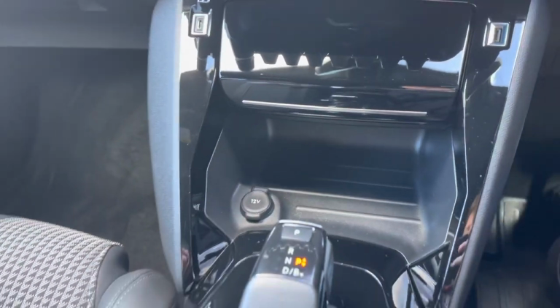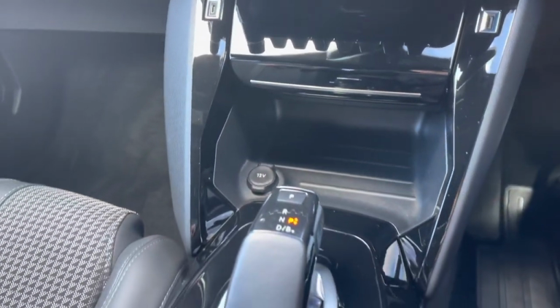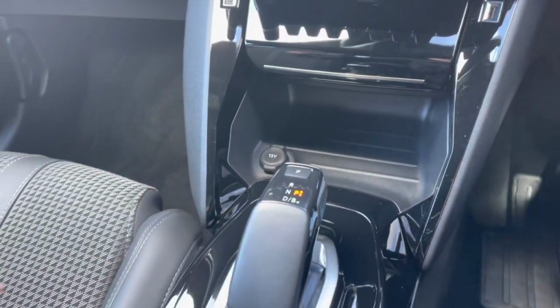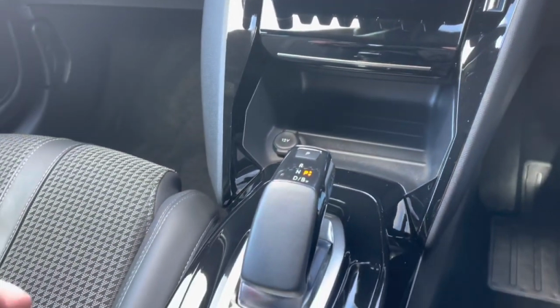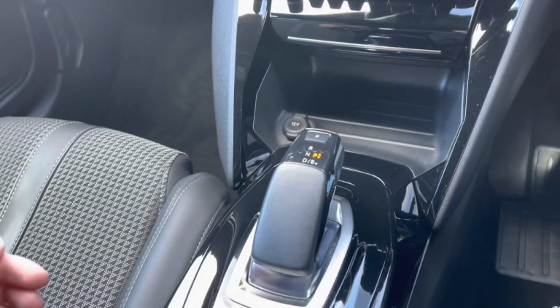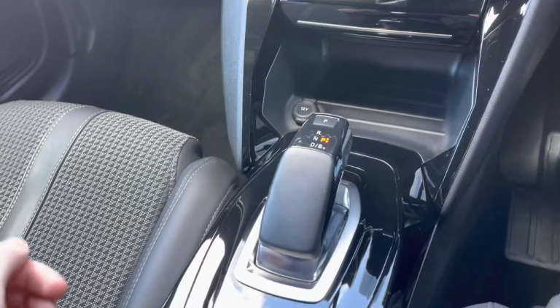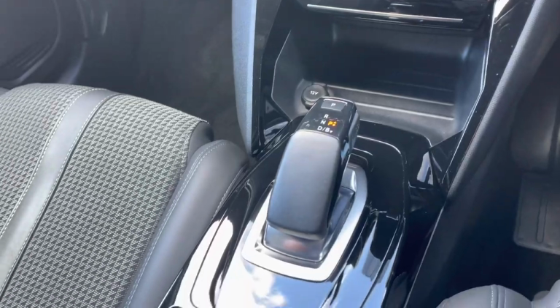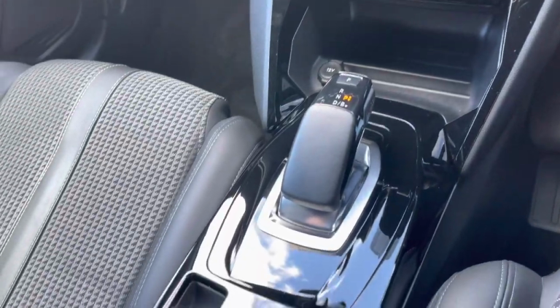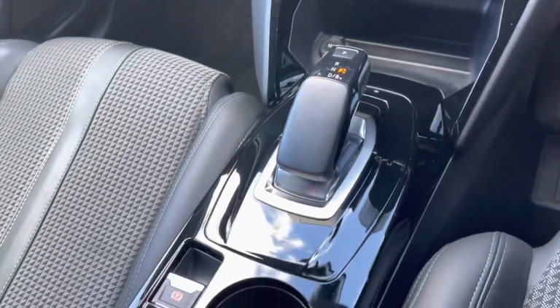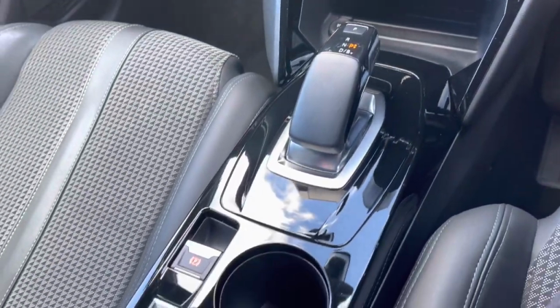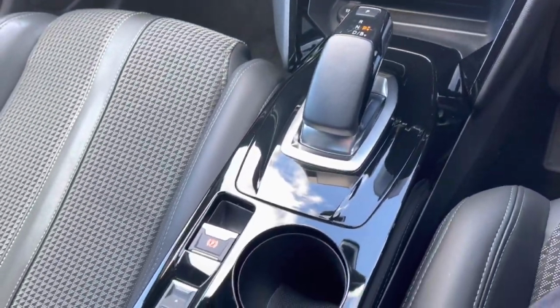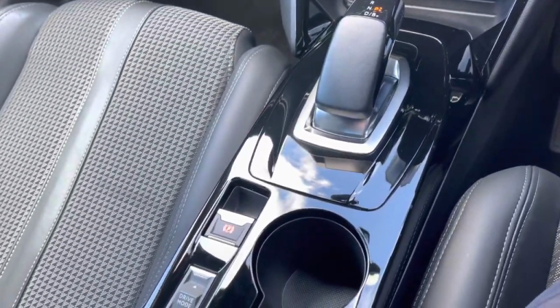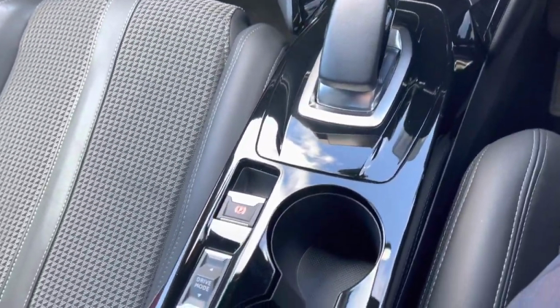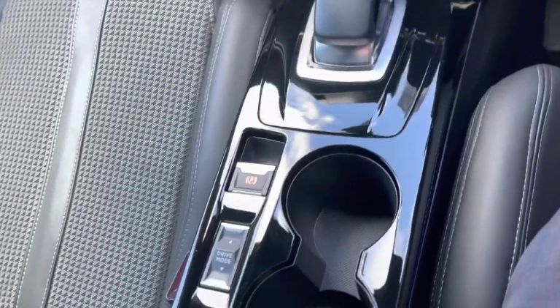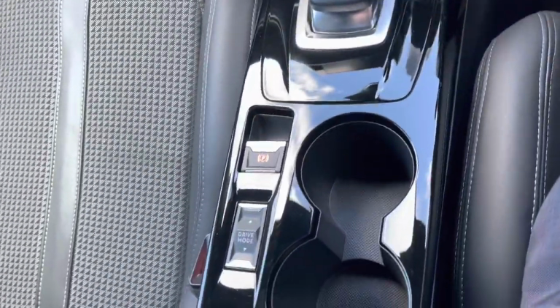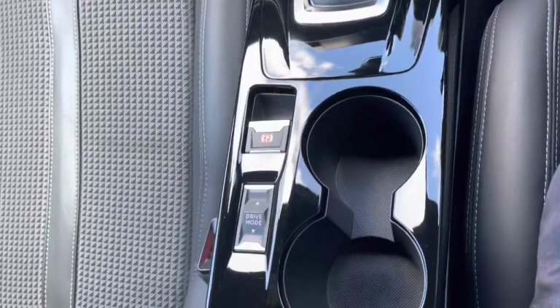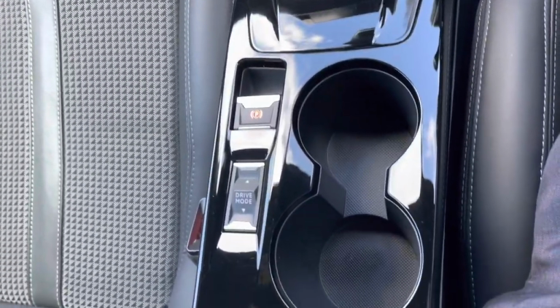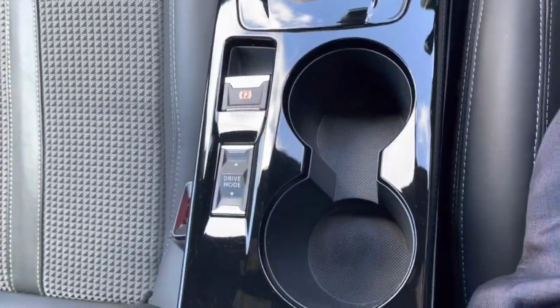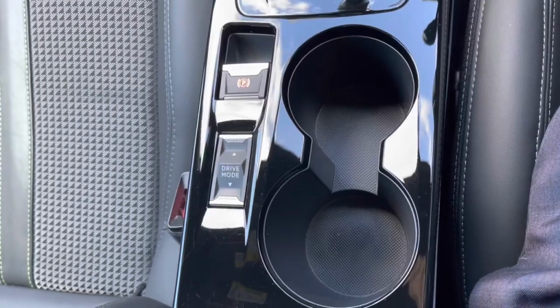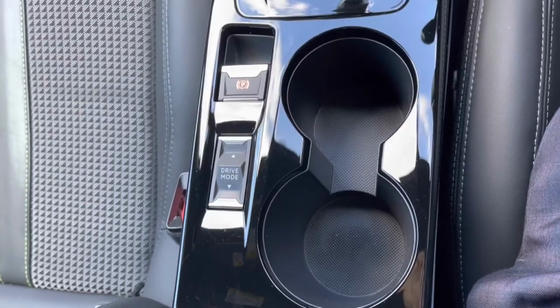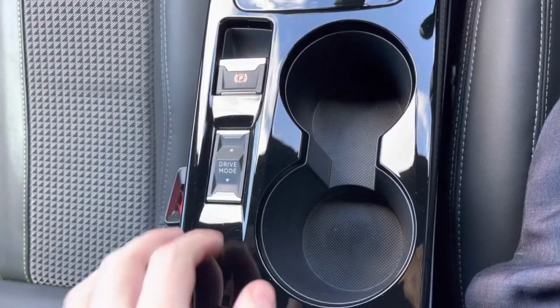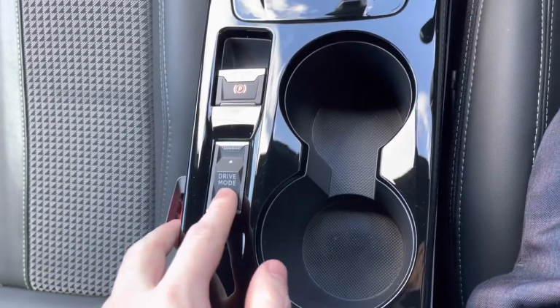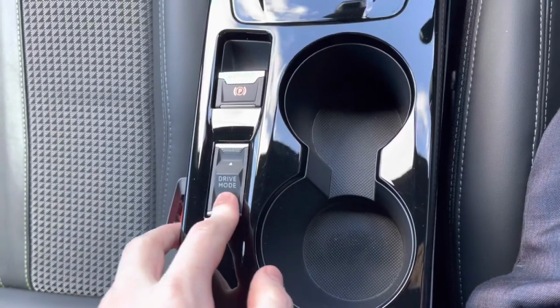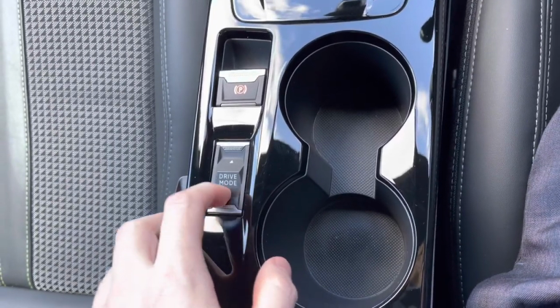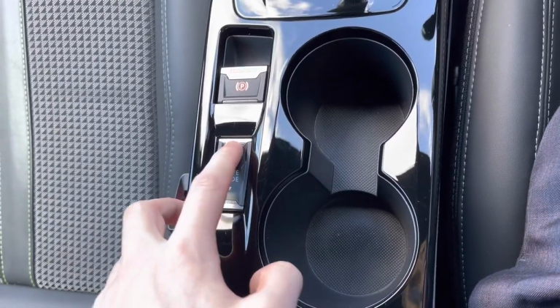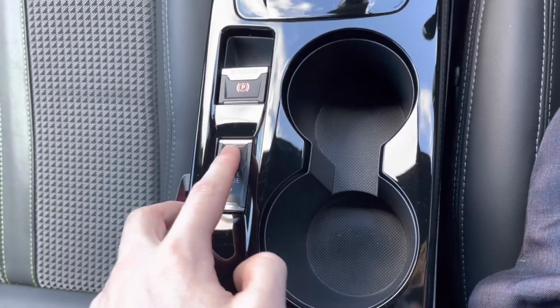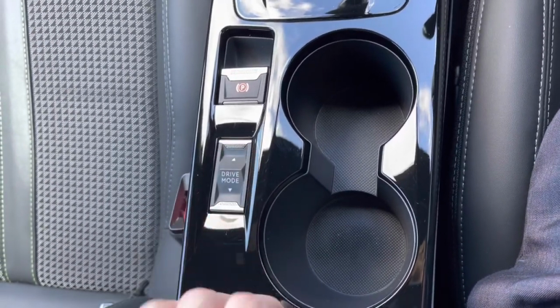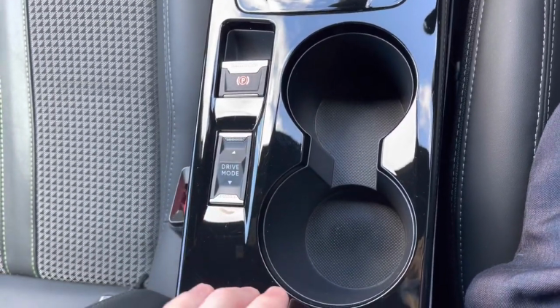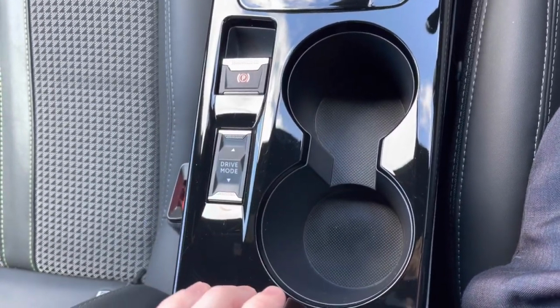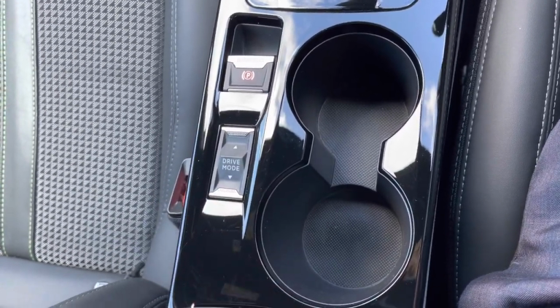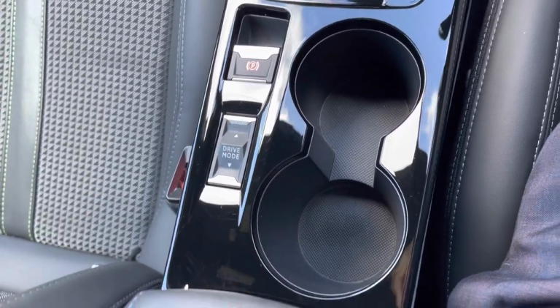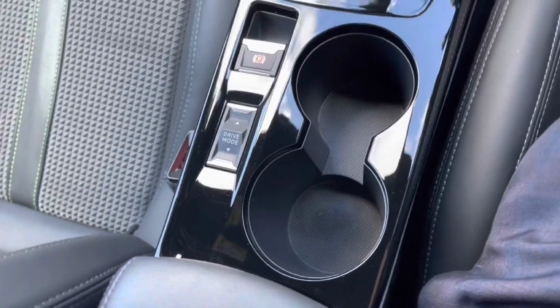As this is an automatic vehicle, we have a very stylish automatic gearstick, and located just to the left-hand side of the dual cup holder, we have the different driver modes button. This is what we use to flip between the Eco, Normal and Sport modes on the Peugeot 3Di cockpit.